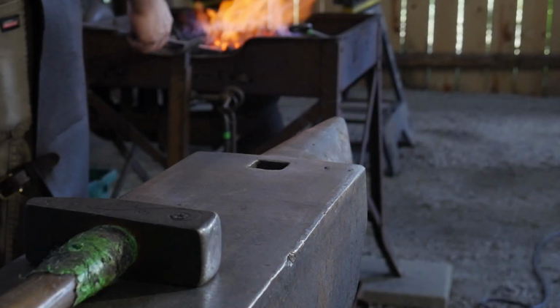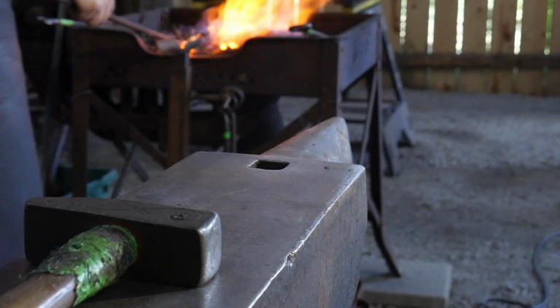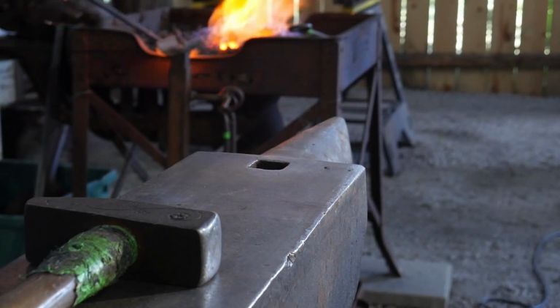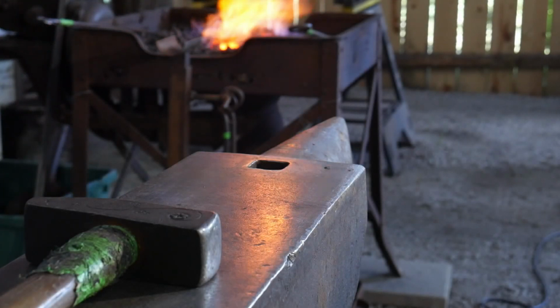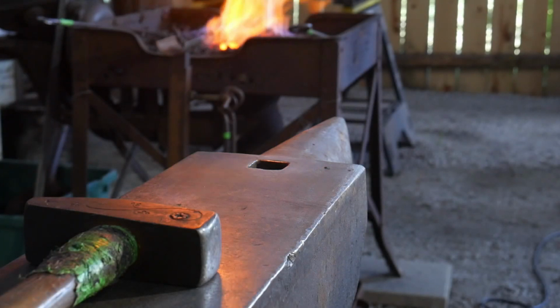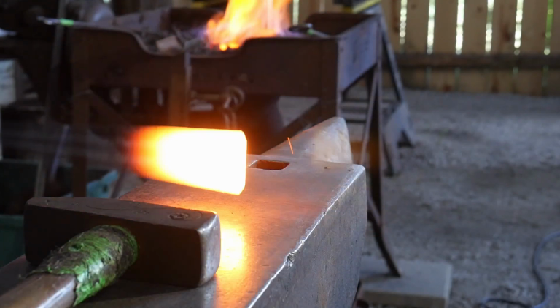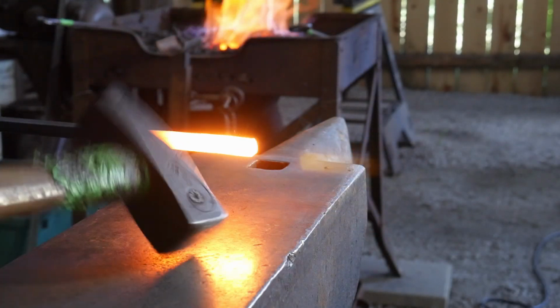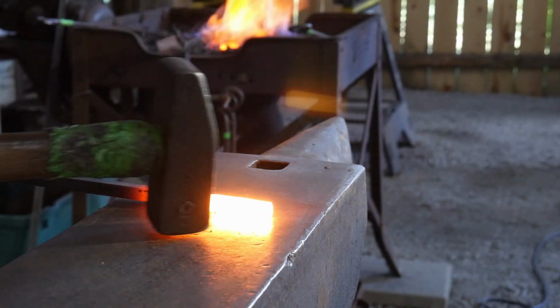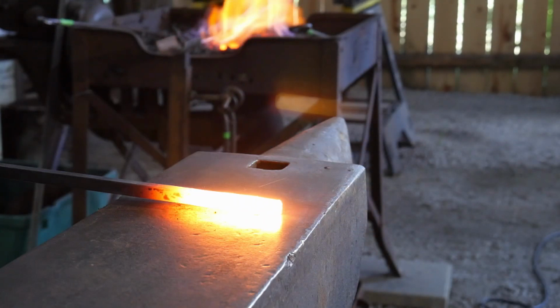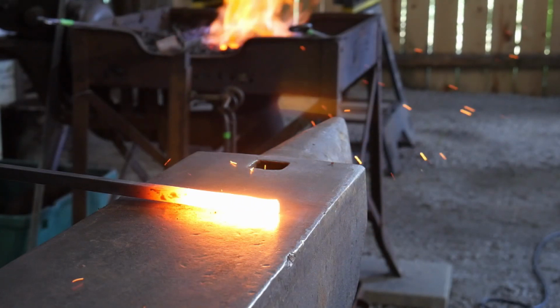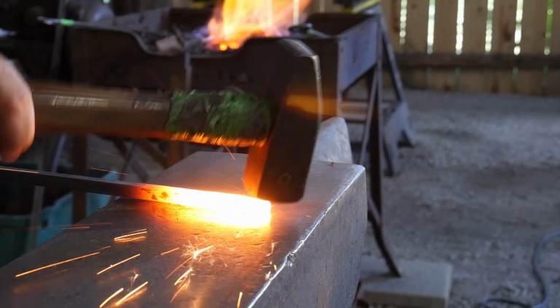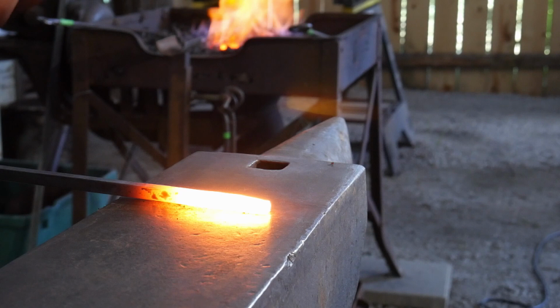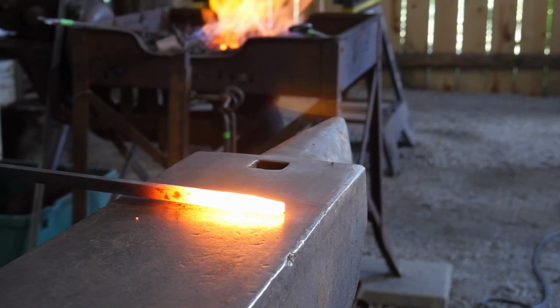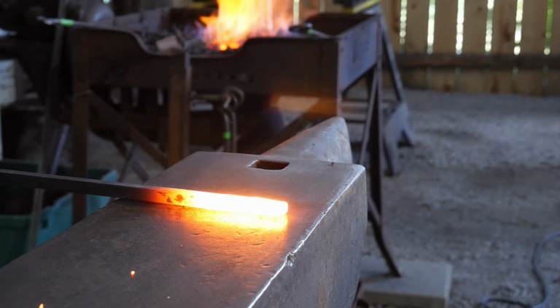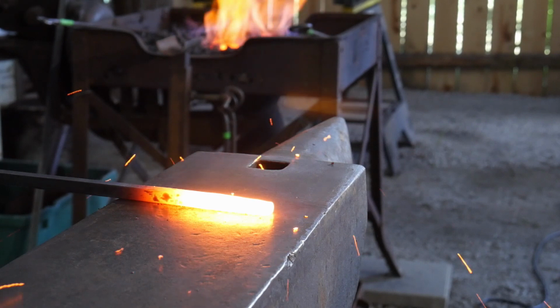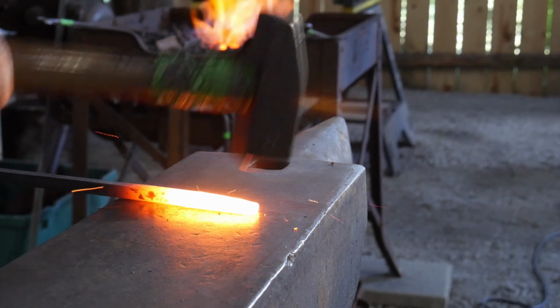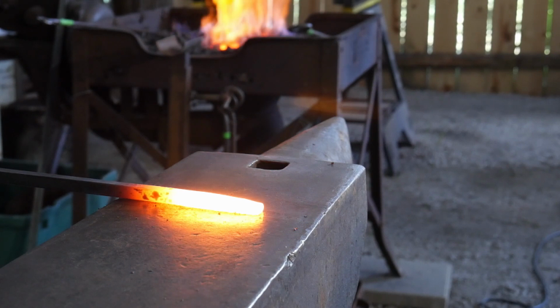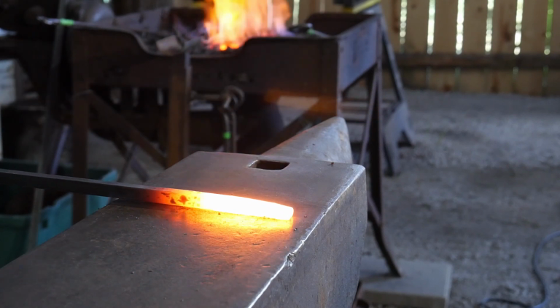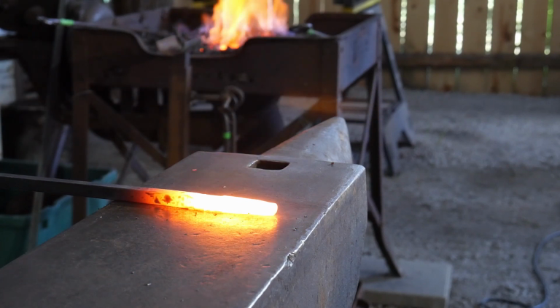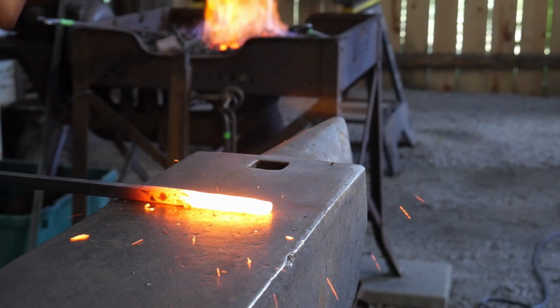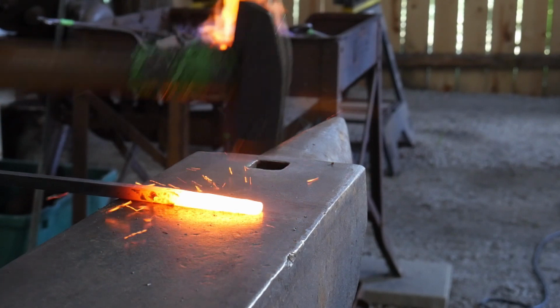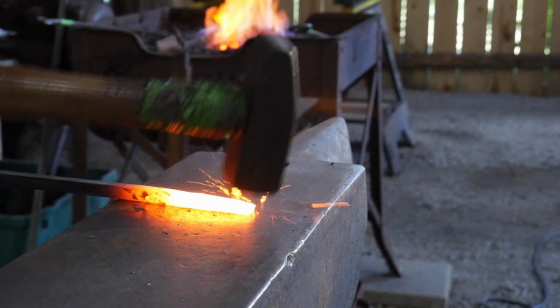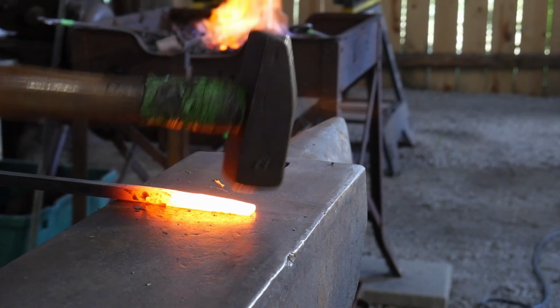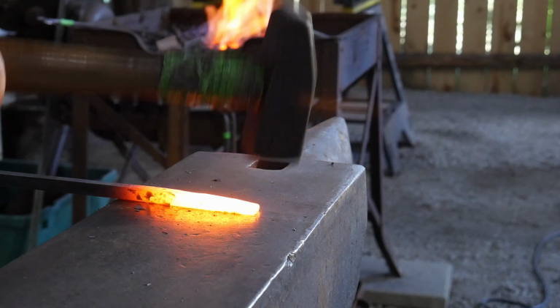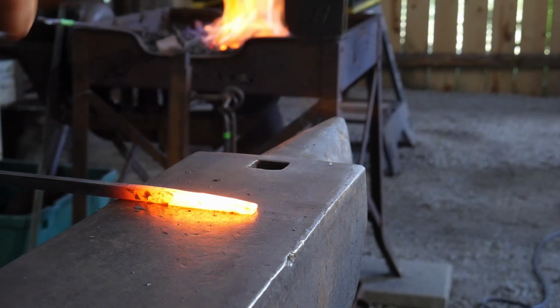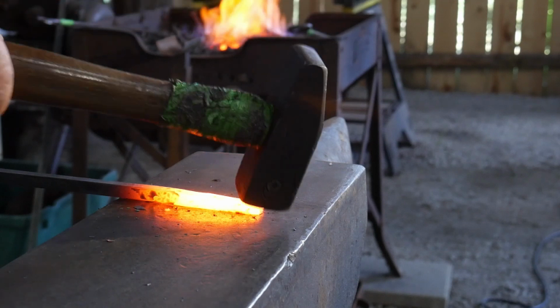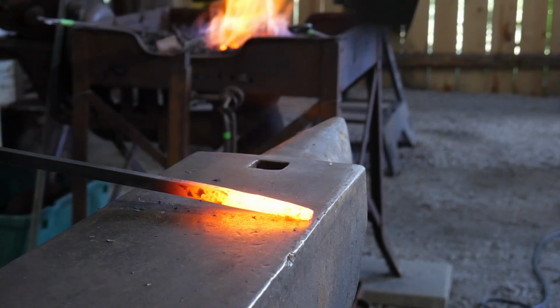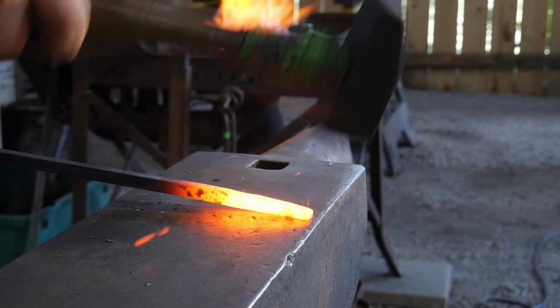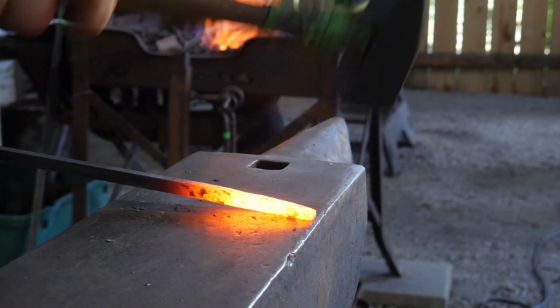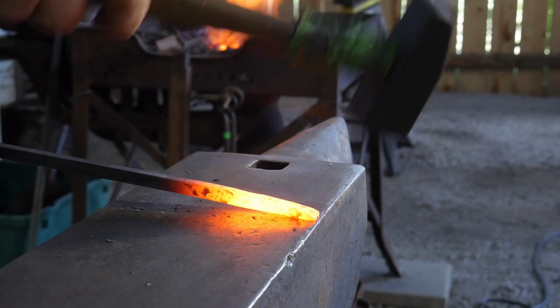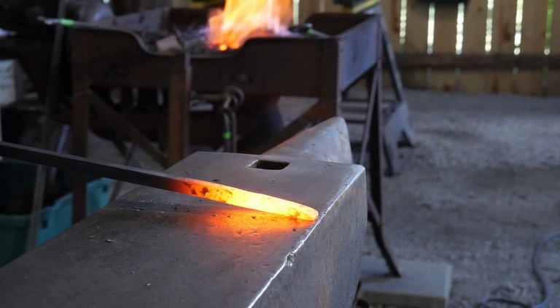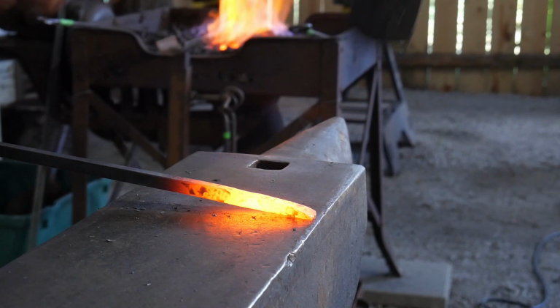Hello everyone, welcome back to the workshop. In today's video we are going to take a look at another fundamental scroll. This will be the single flute scroll. The single flute scroll is very similar to a fishtail scroll but with a few little differences.